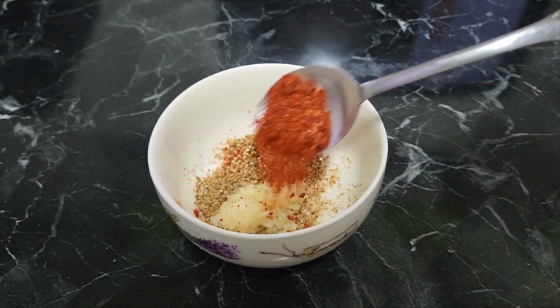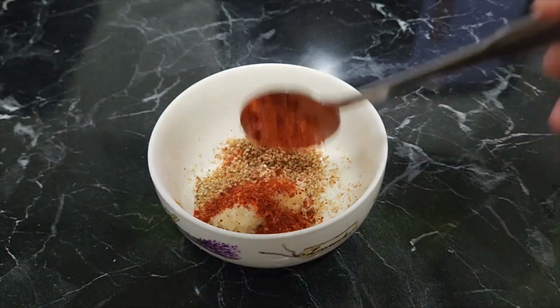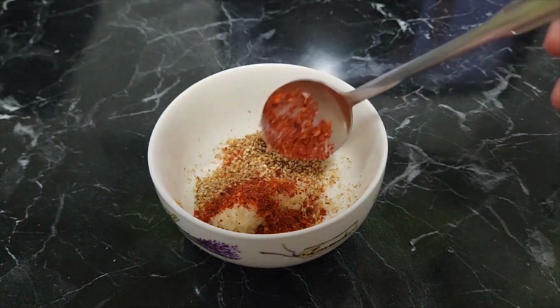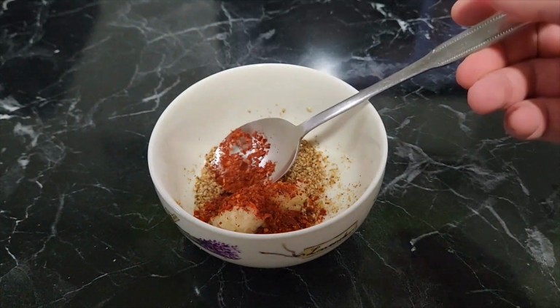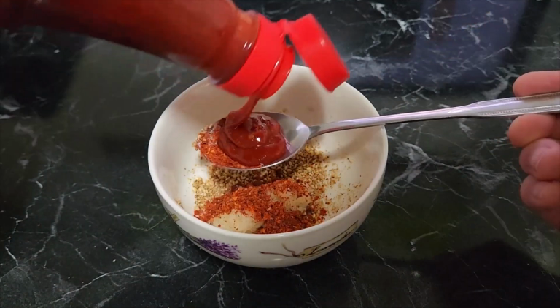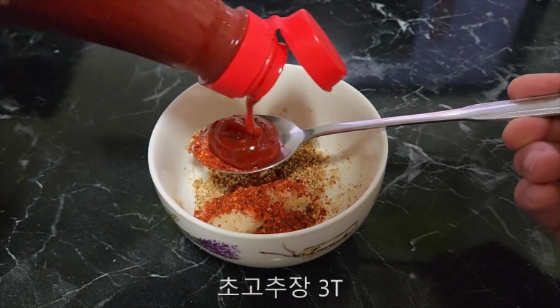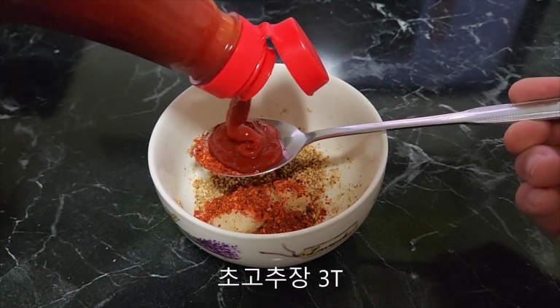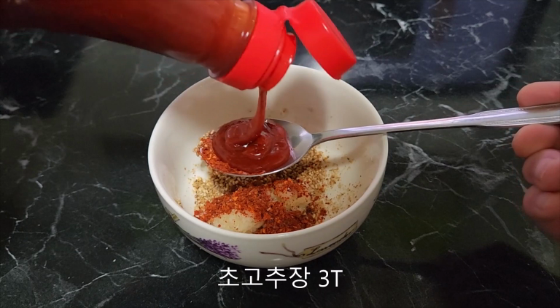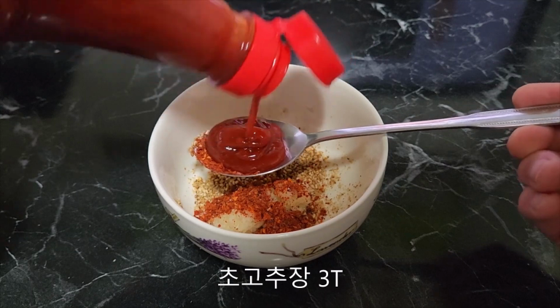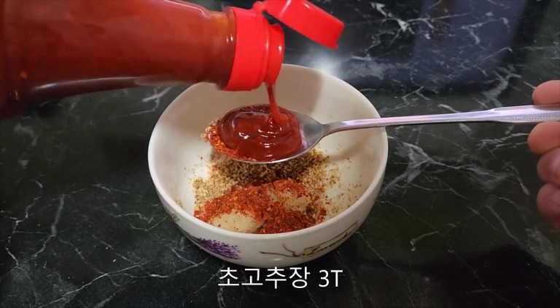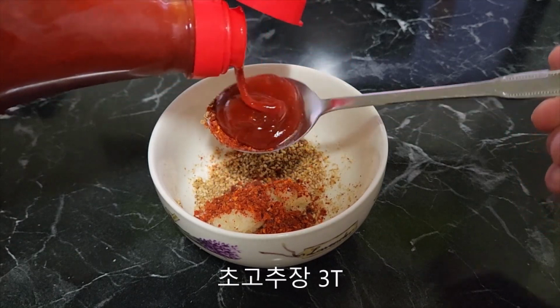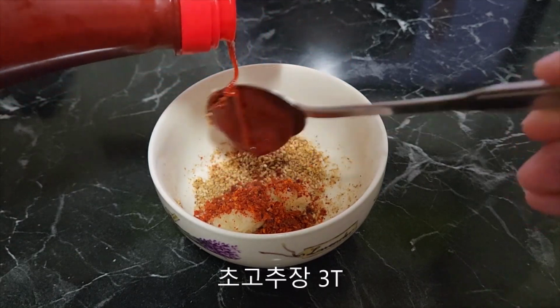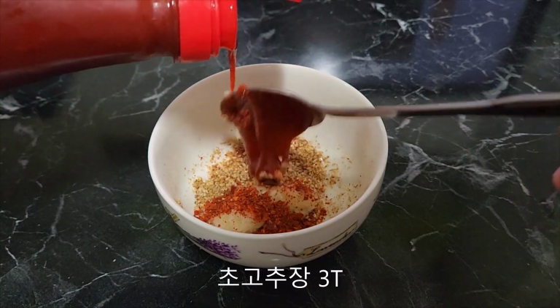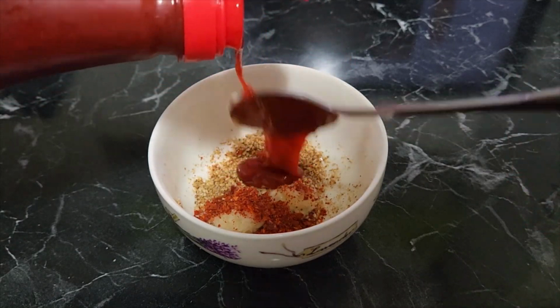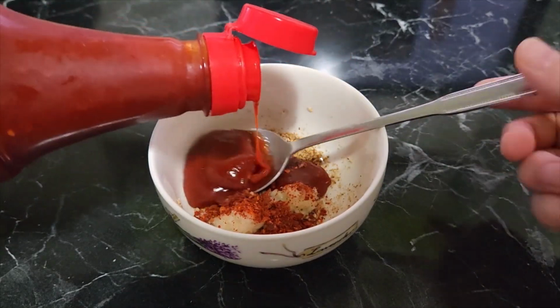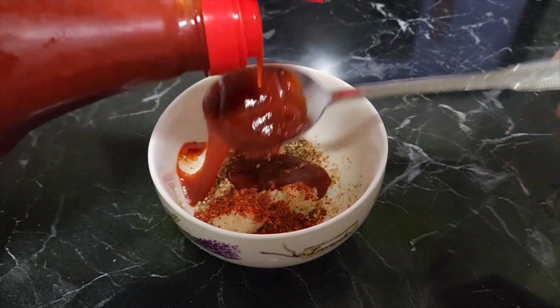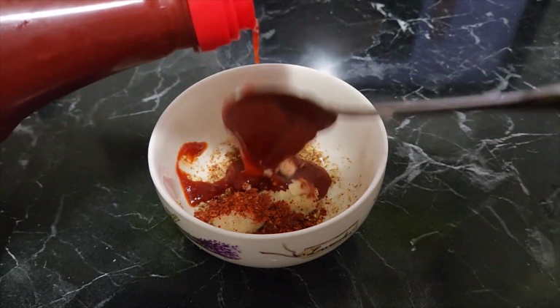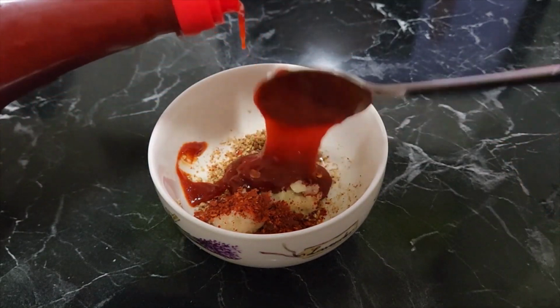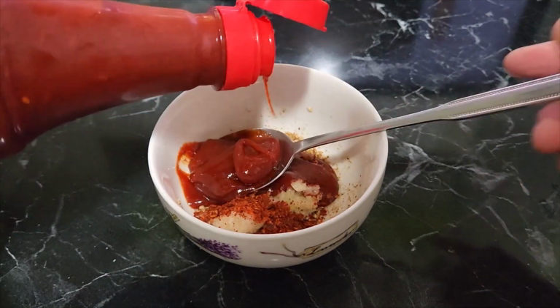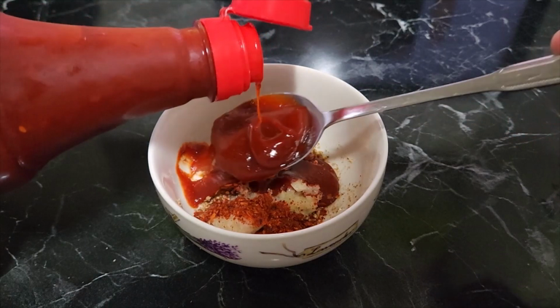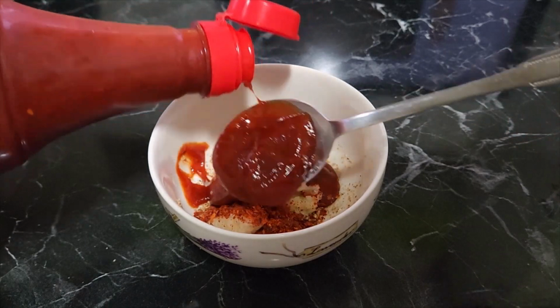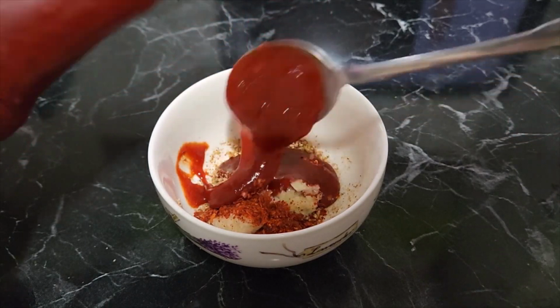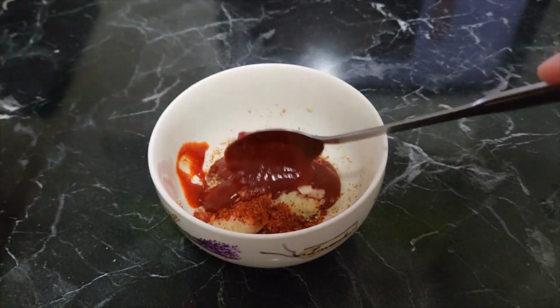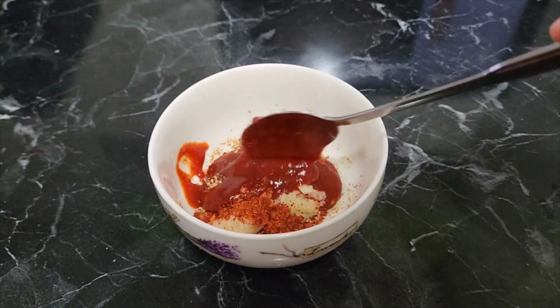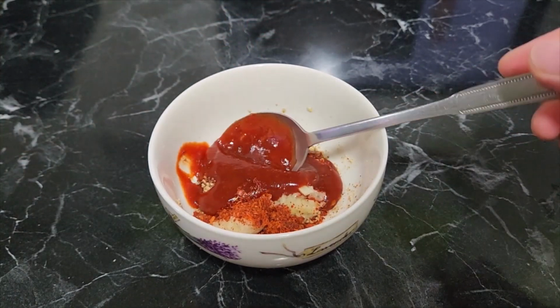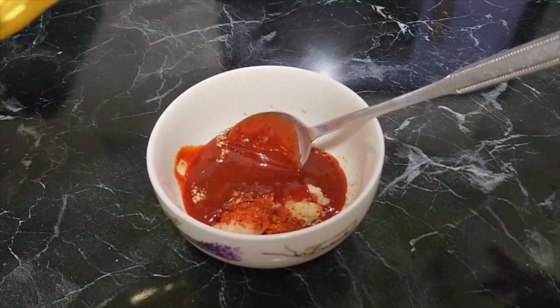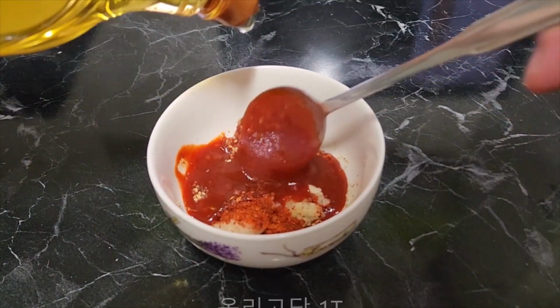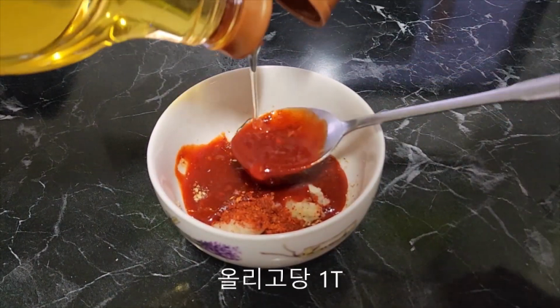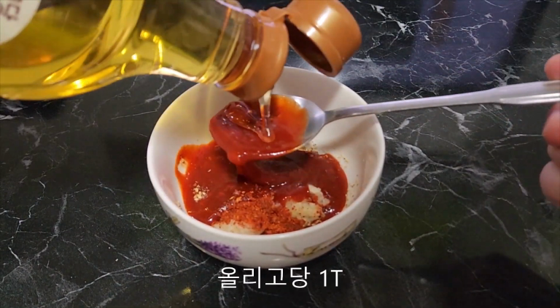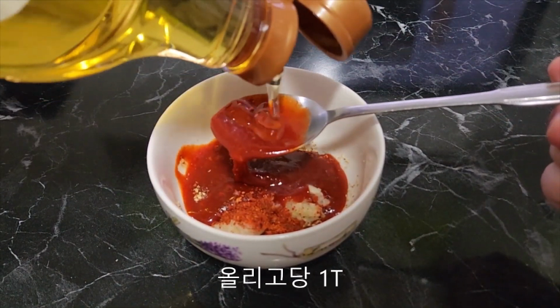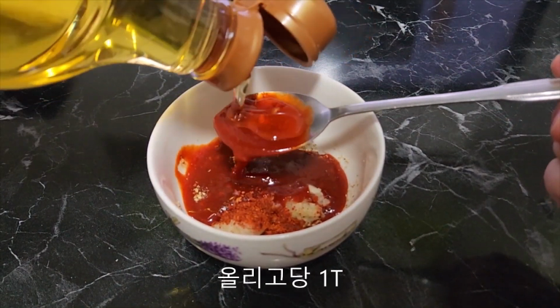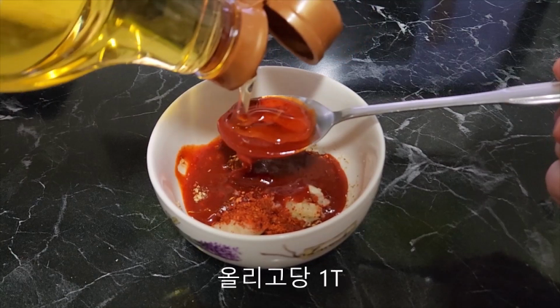I'm gonna cook some snacks with the refrigerator ingredients. Let's cook some big snacks together inside. Let's go.